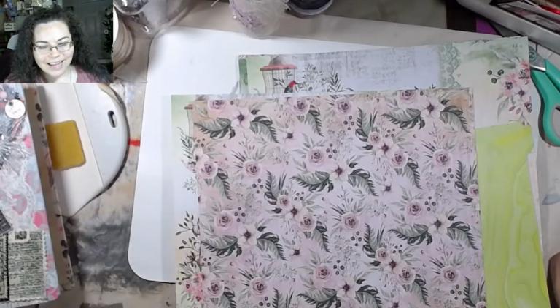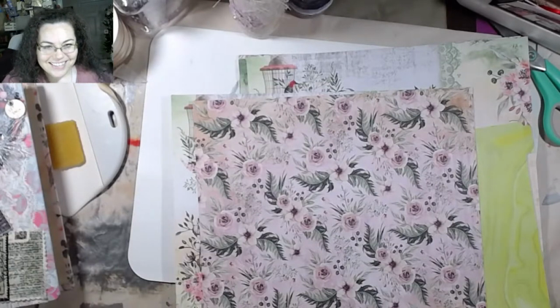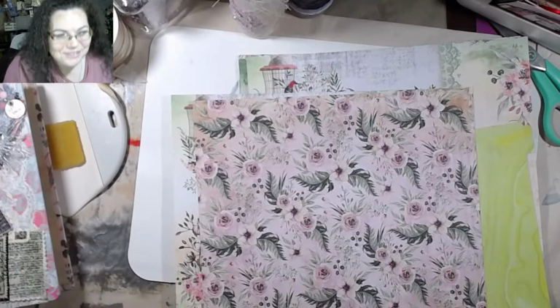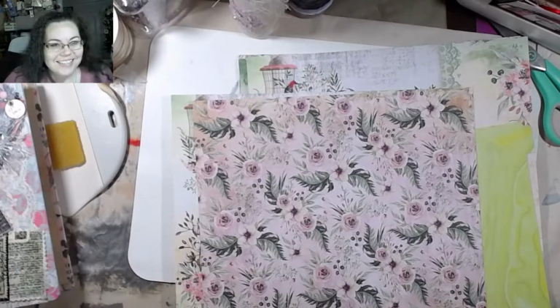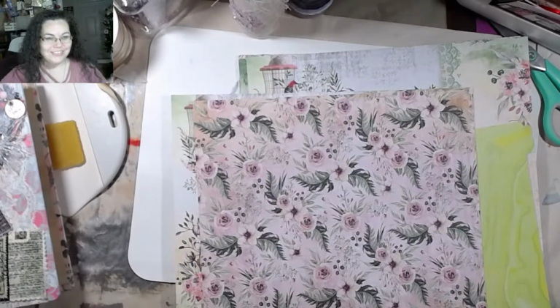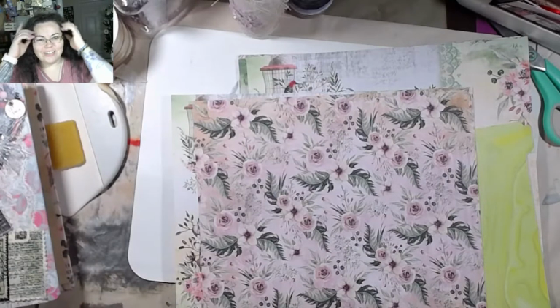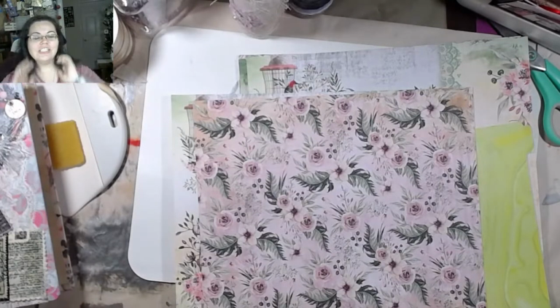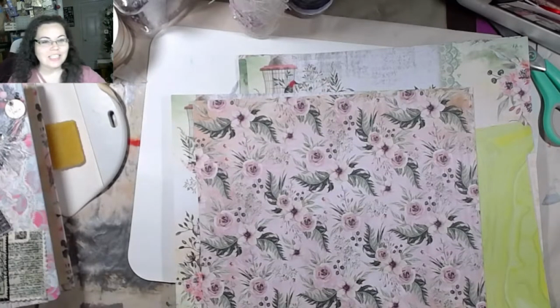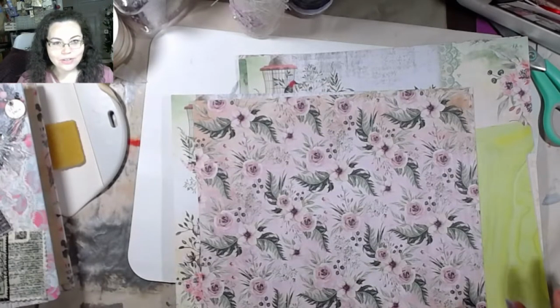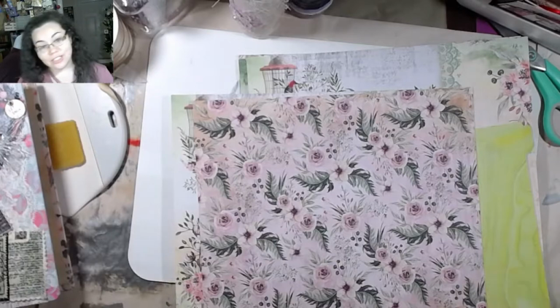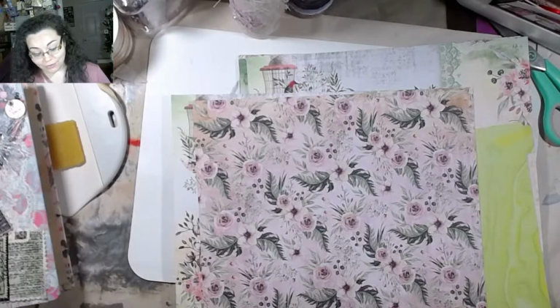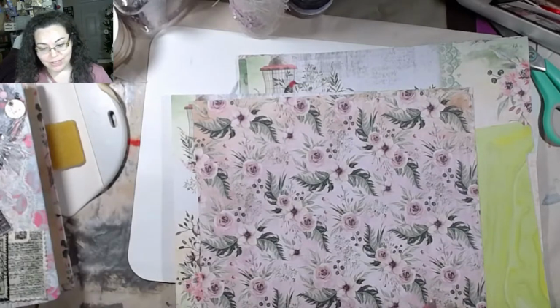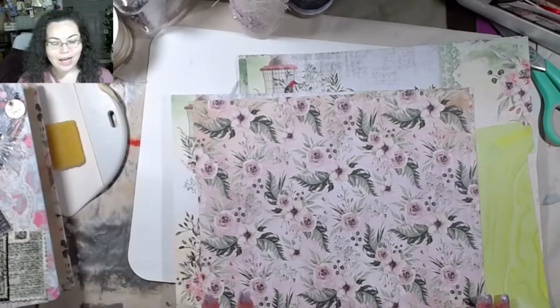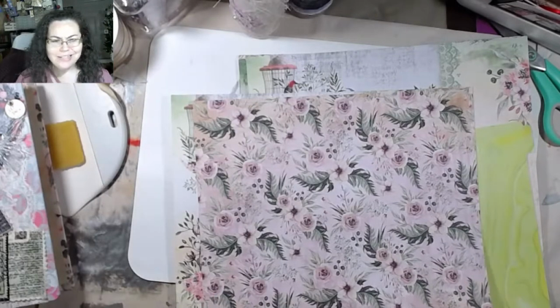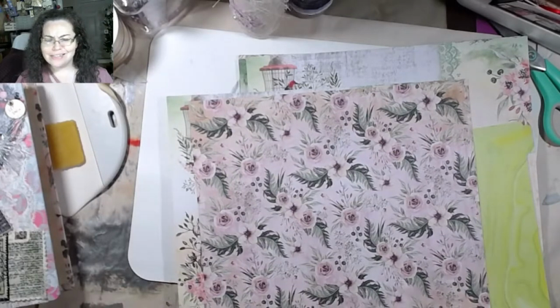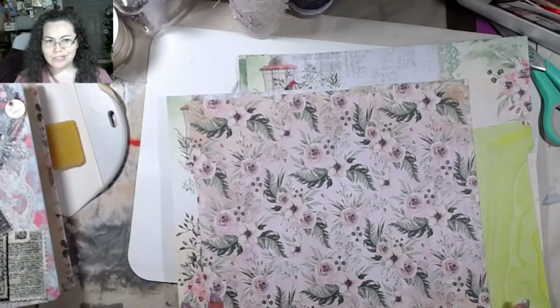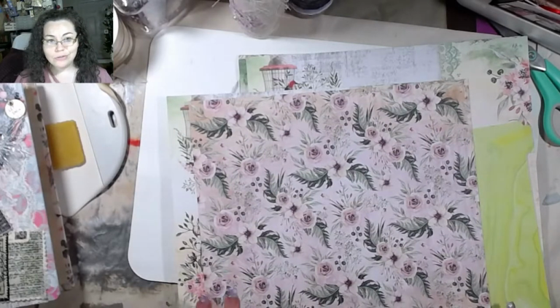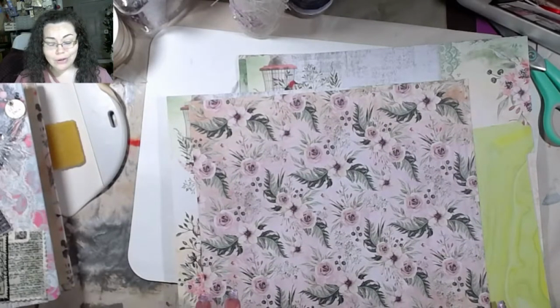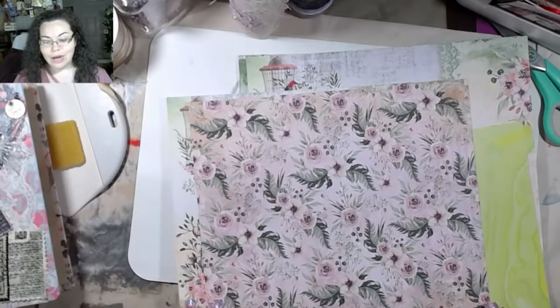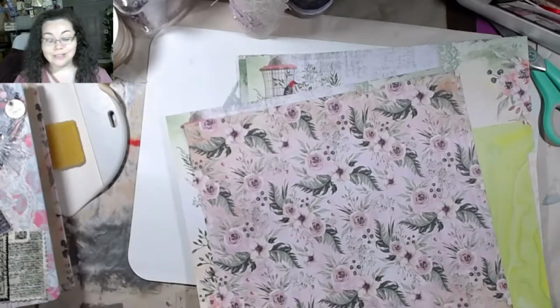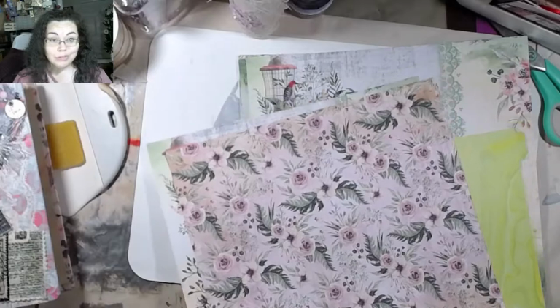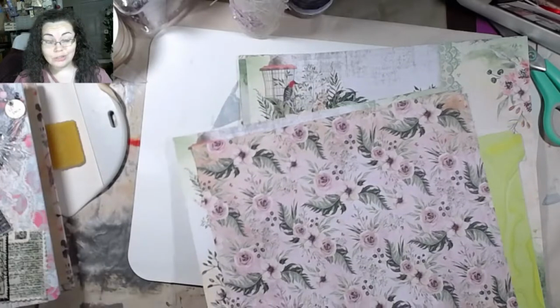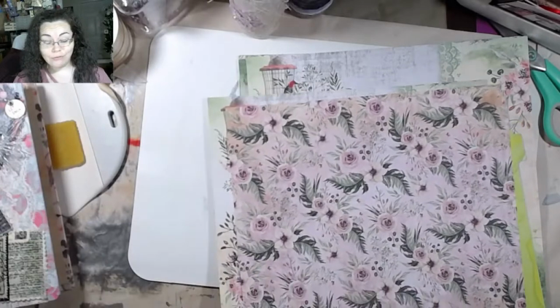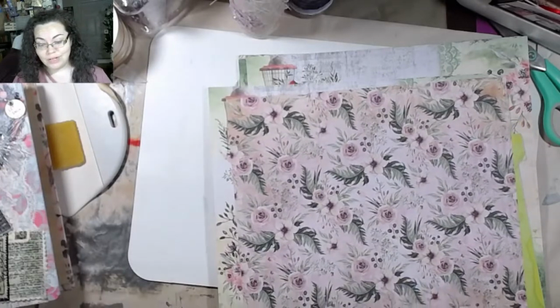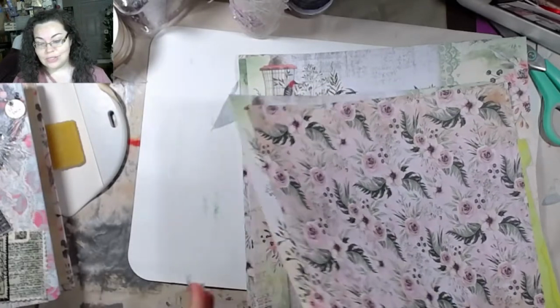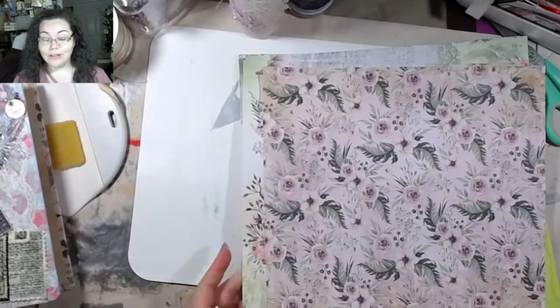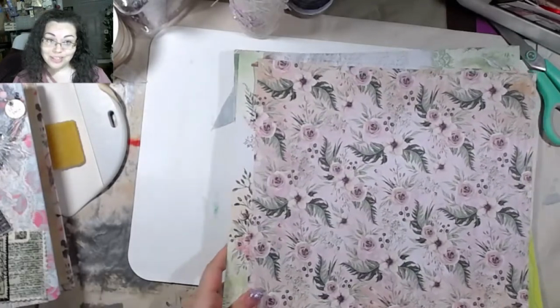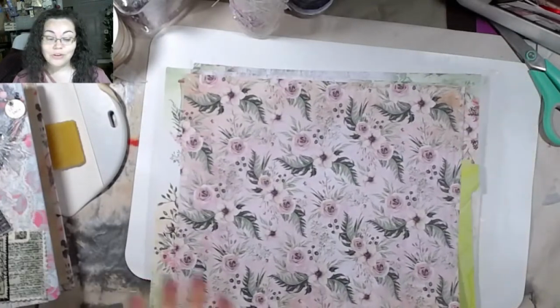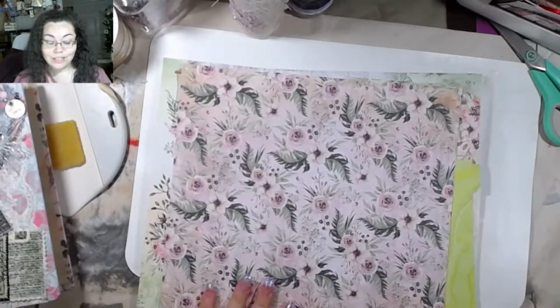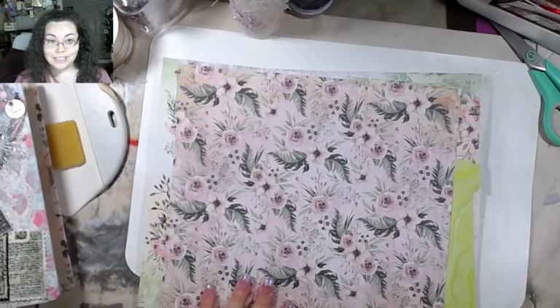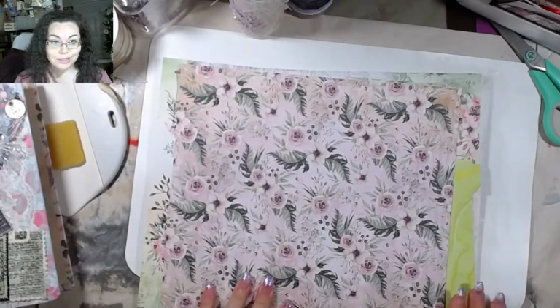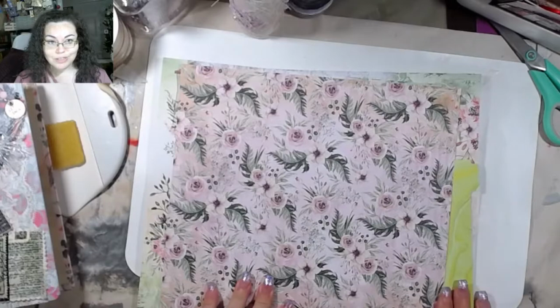Hey guys, welcome back to the channel. So today we're going to do another craft-with-me video — I don't think it's going to be too long though. Y'all seem to really enjoy the craft-with-me videos and the glue book, so we're definitely going to keep doing the glue books.